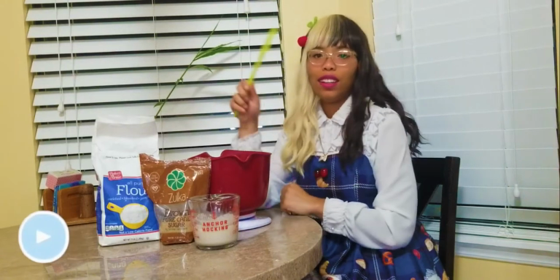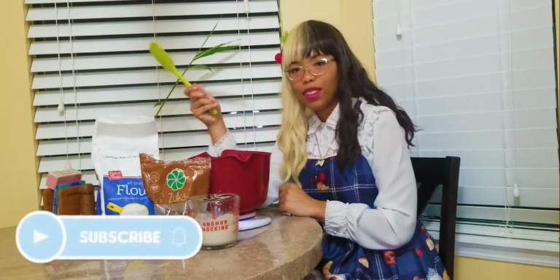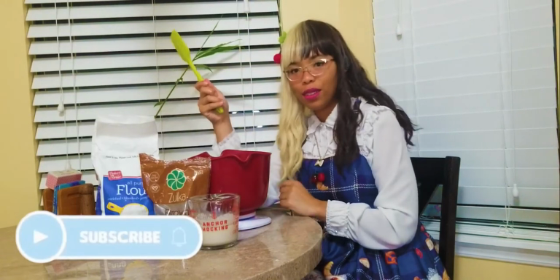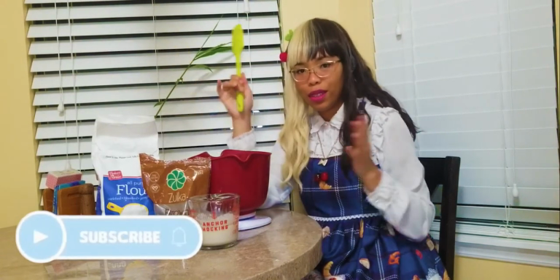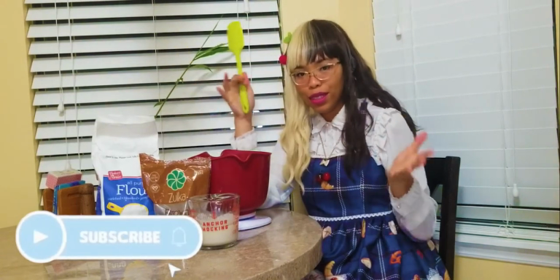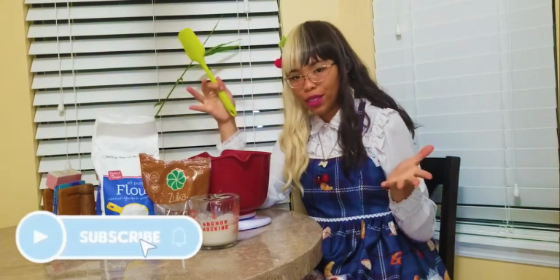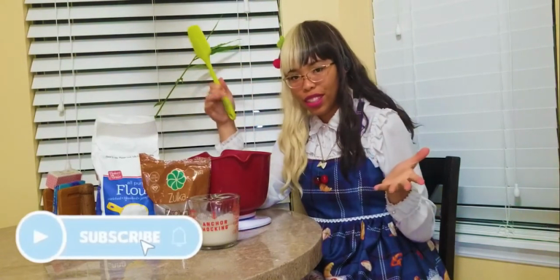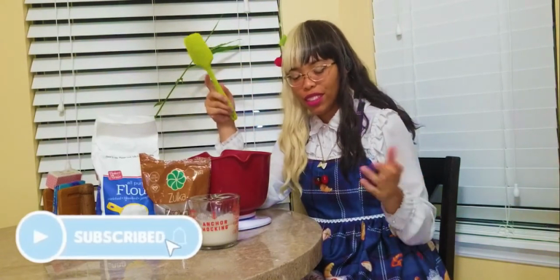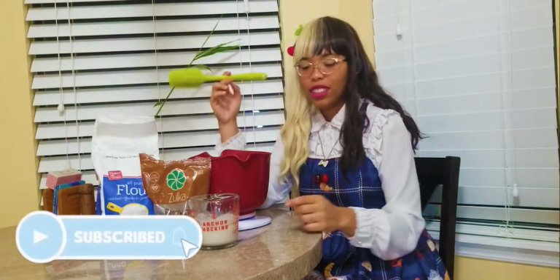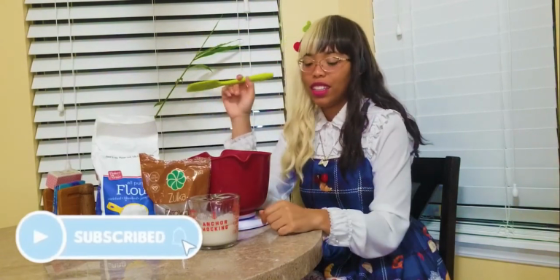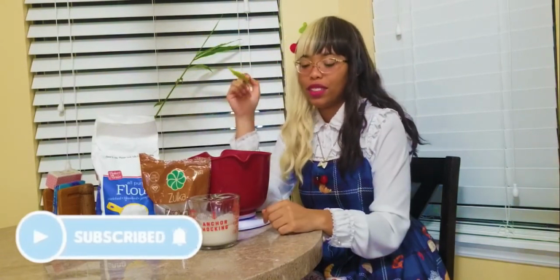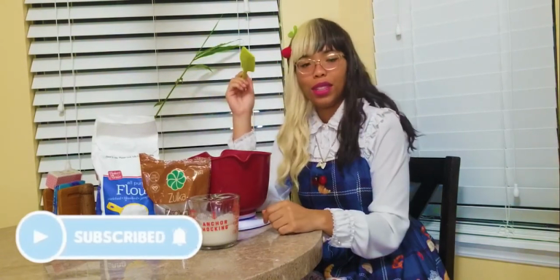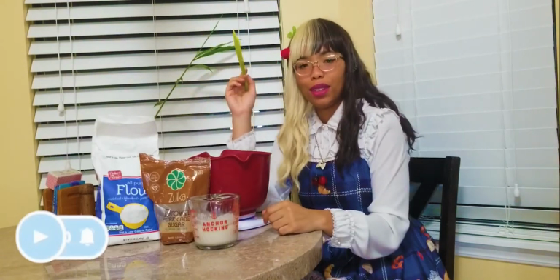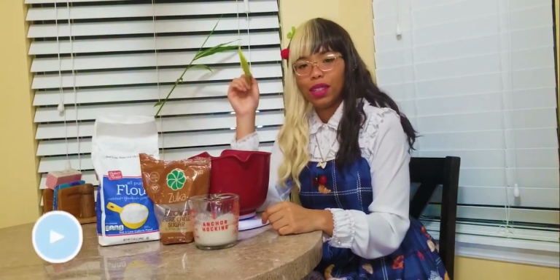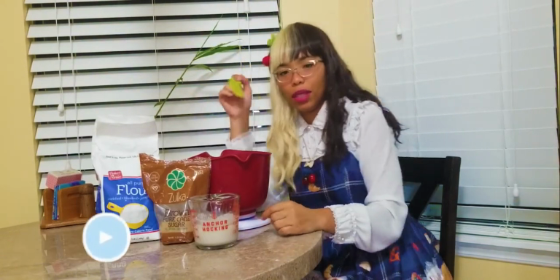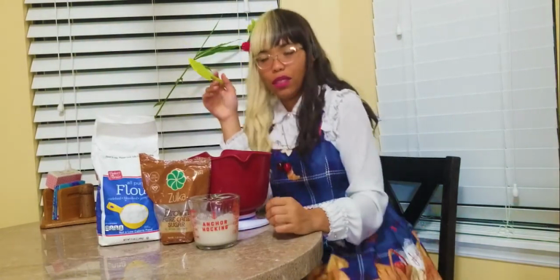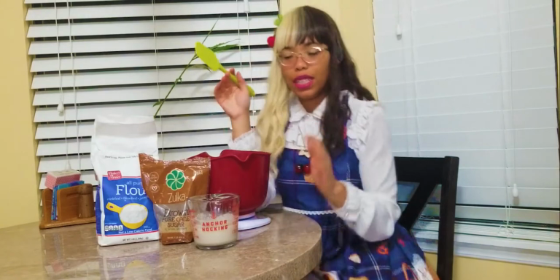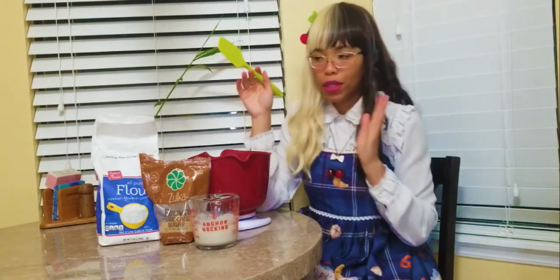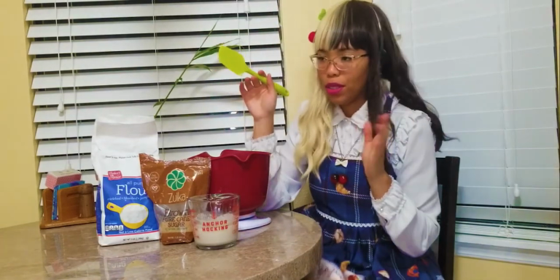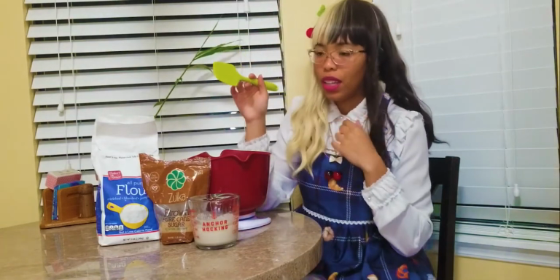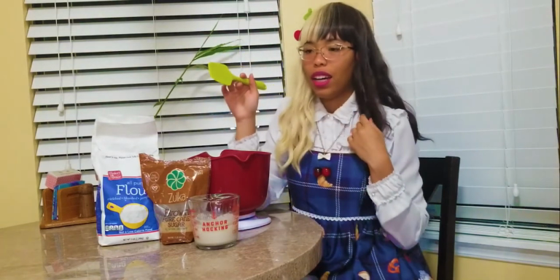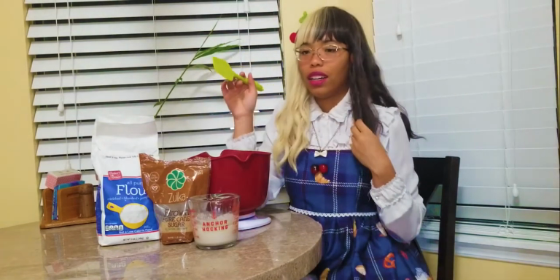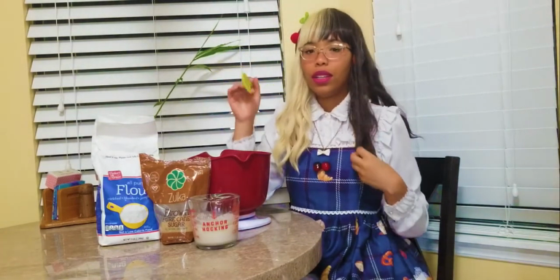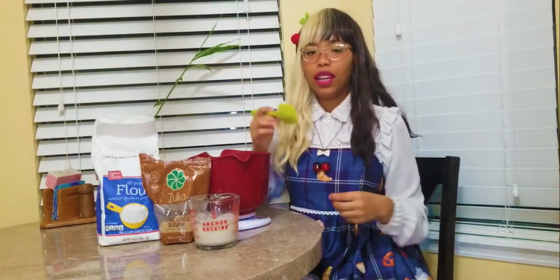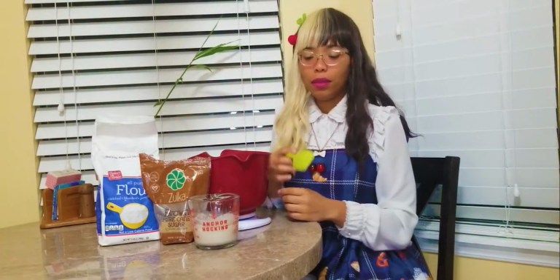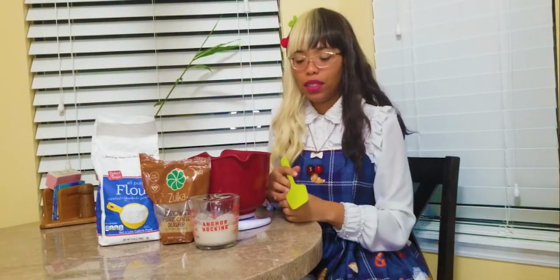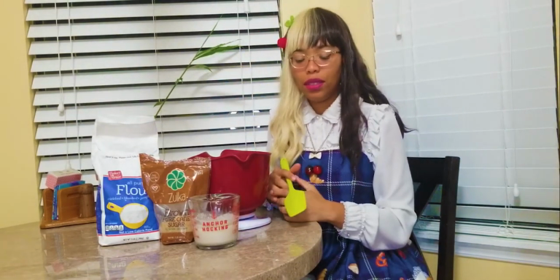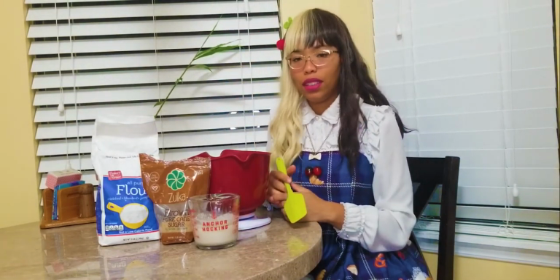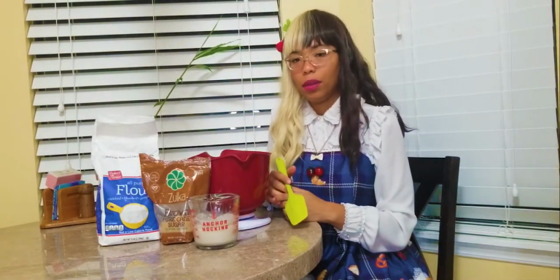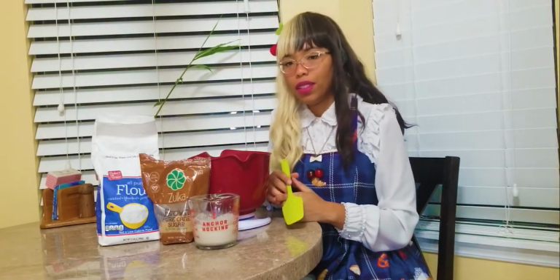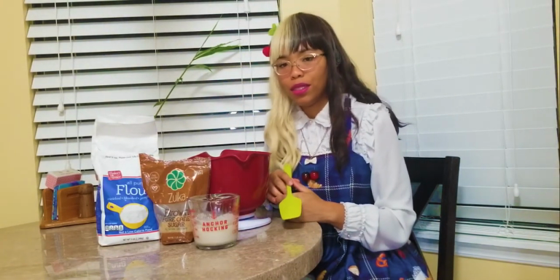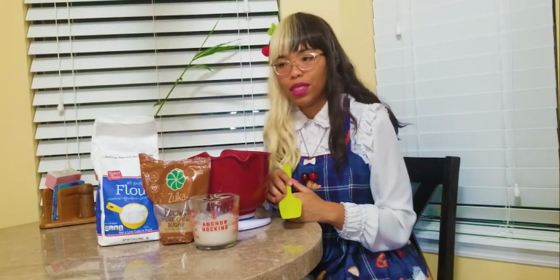Hello and welcome to the Toast Channel. Today's video is going to be a little bit of a special. I want to actually make toast this time and walk you guys through it.